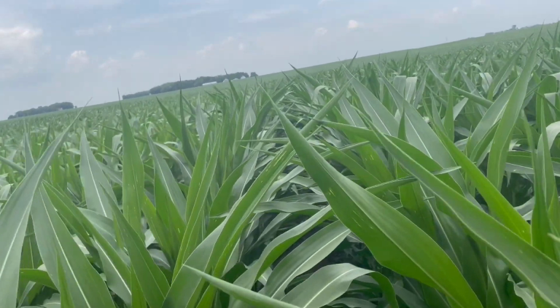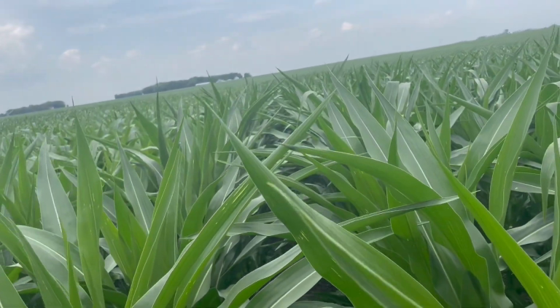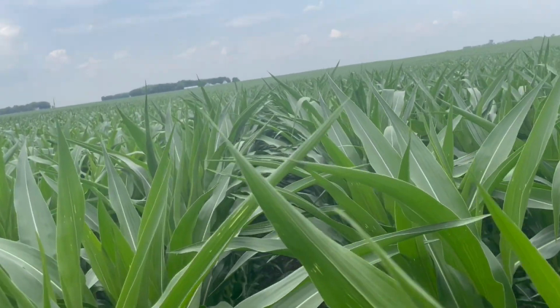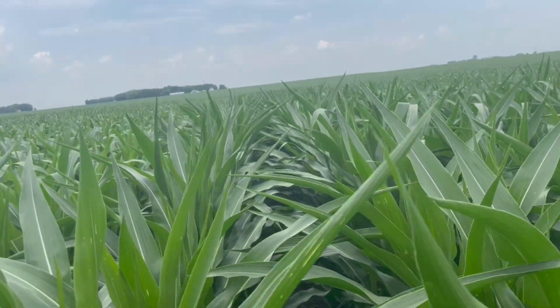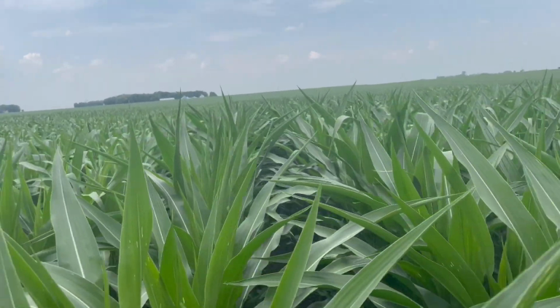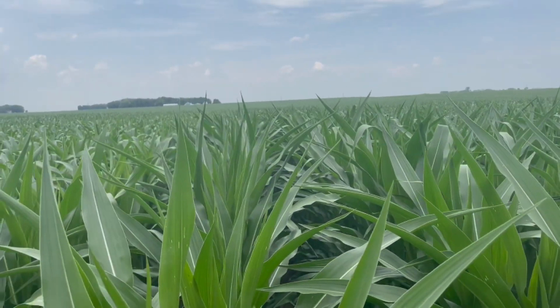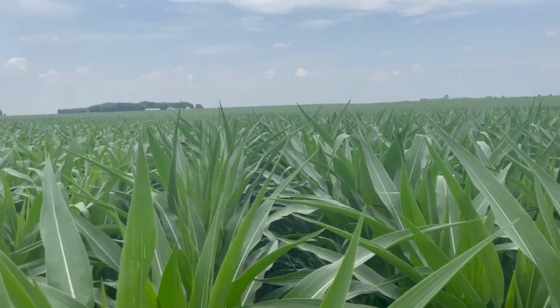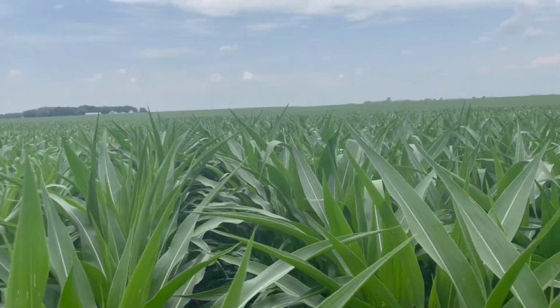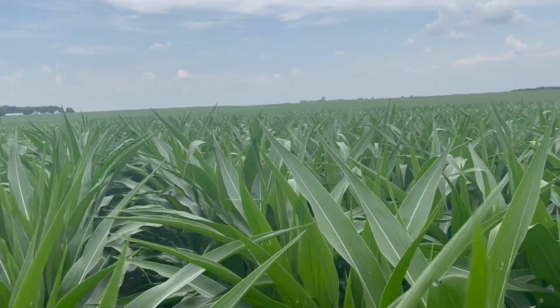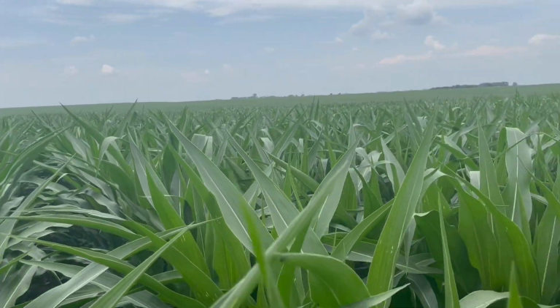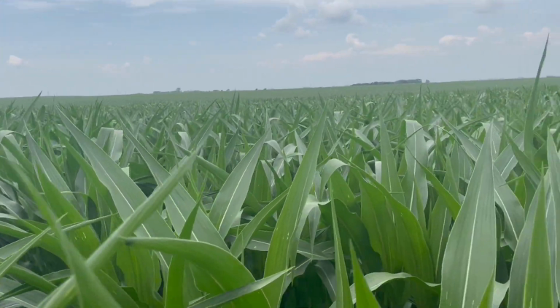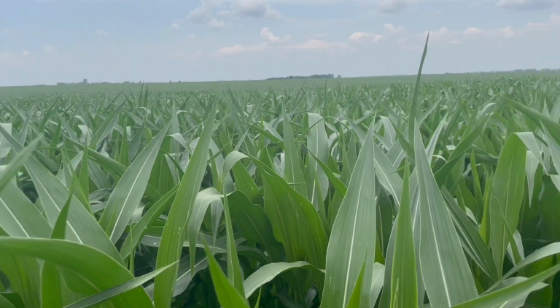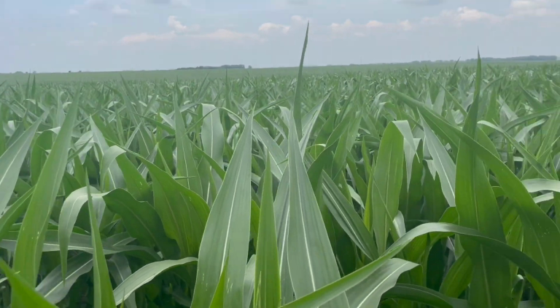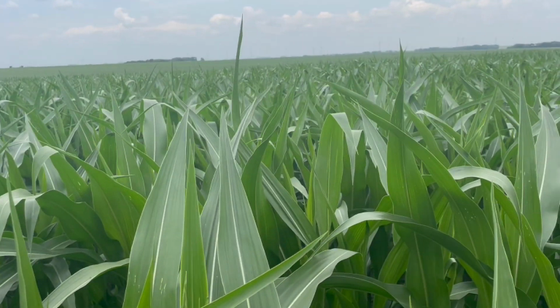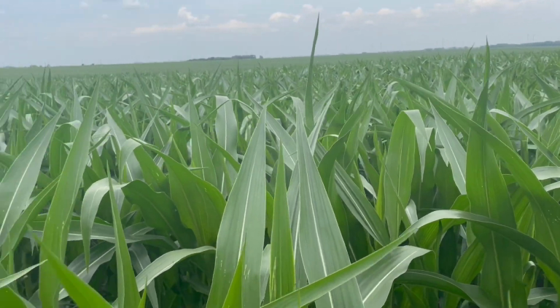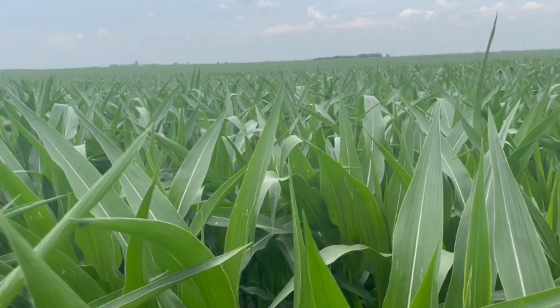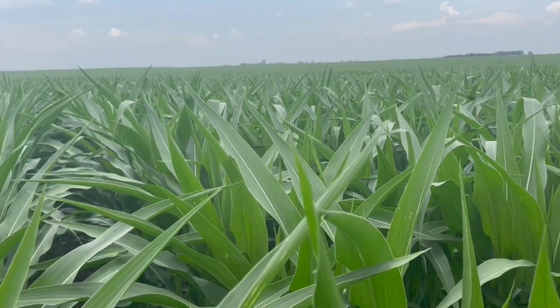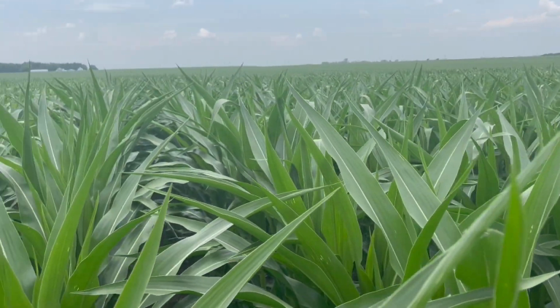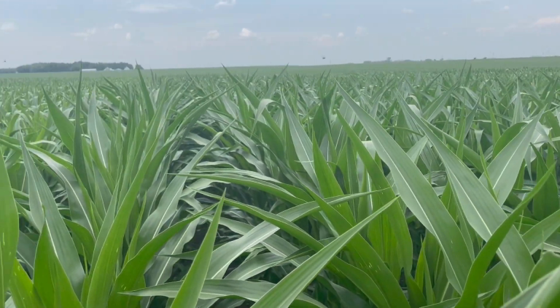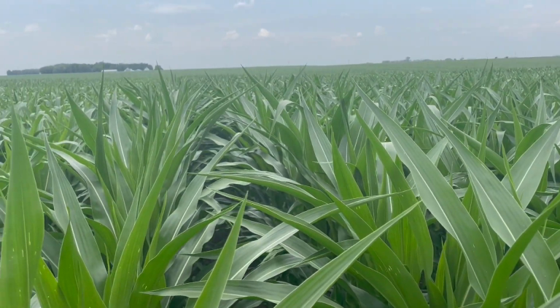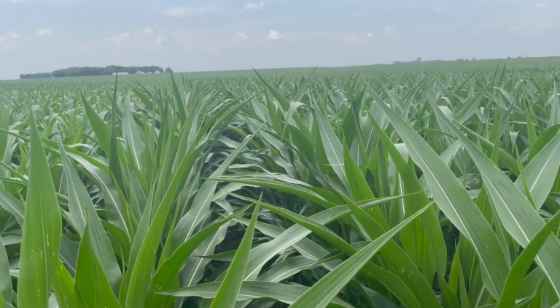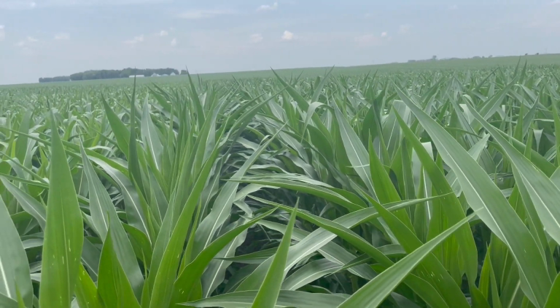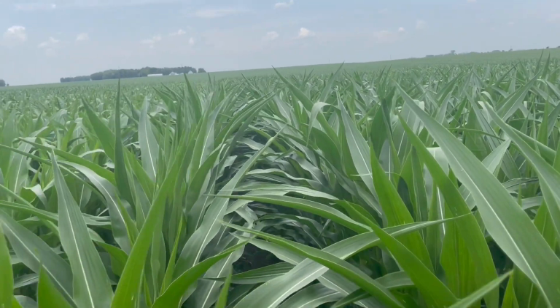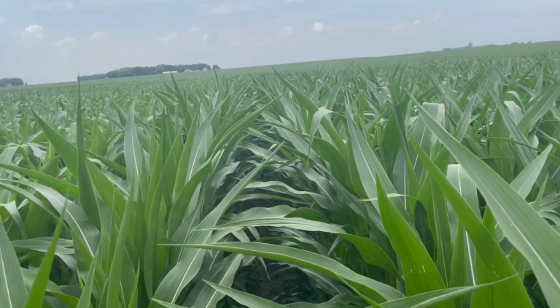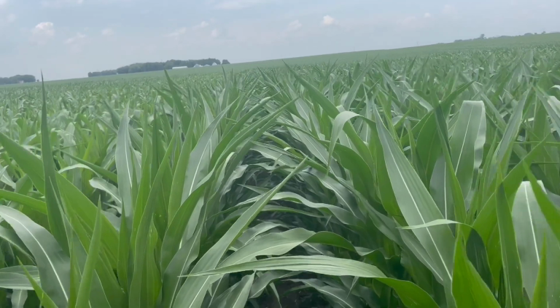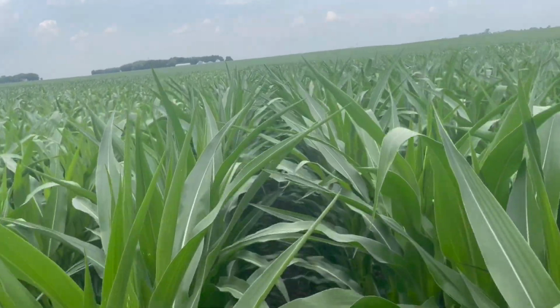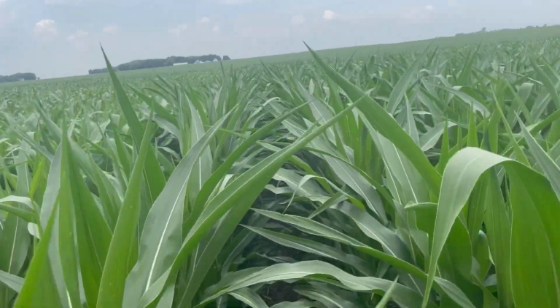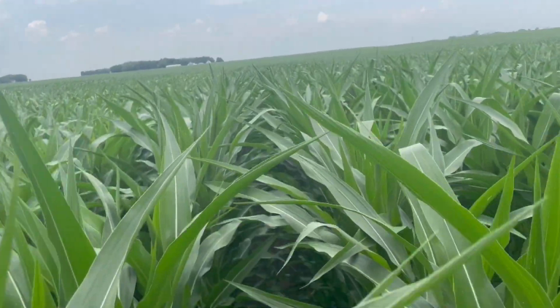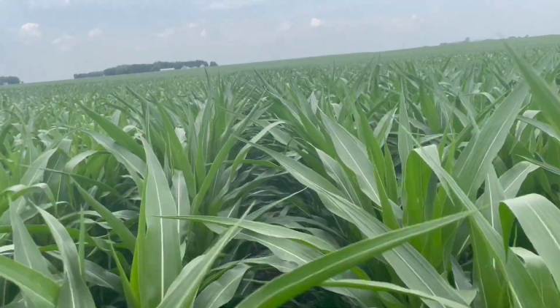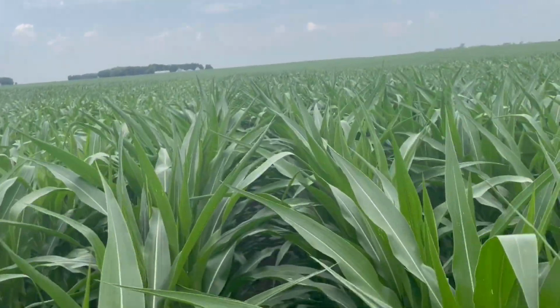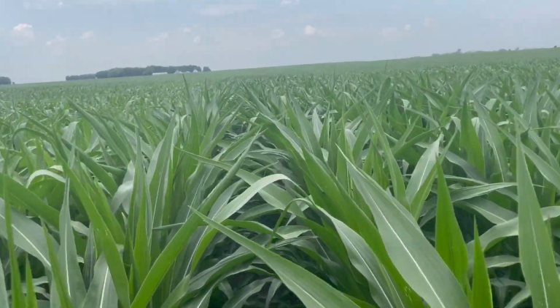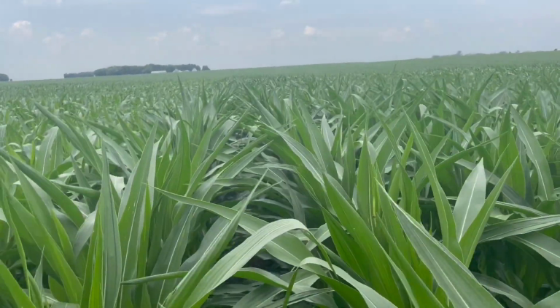Very aggressive both at emergence as well as this time of the year as far as a growth pattern. You can see that upright leaf orientation, and it's one of the taller products at this growth stage in this particular plot in O'Brien County.